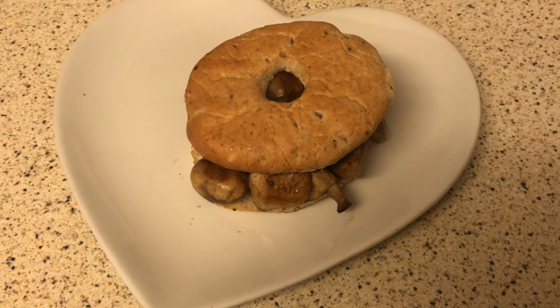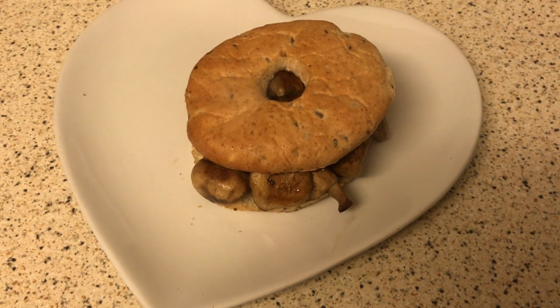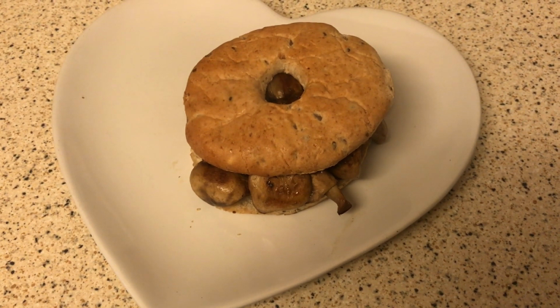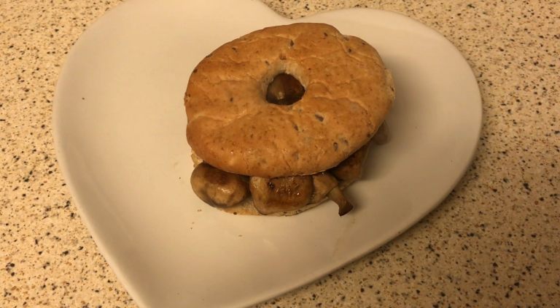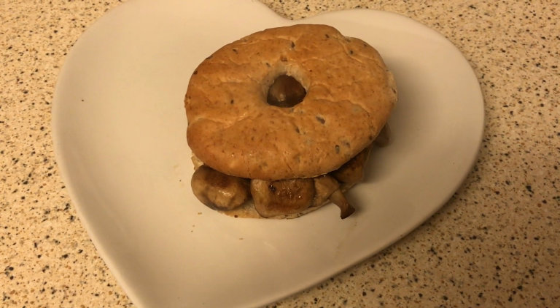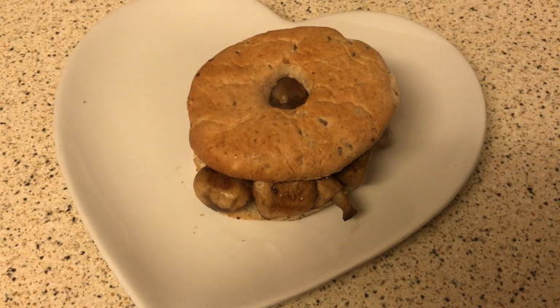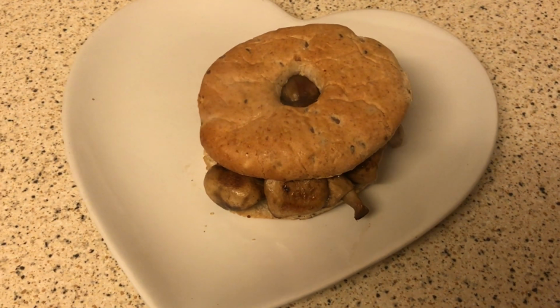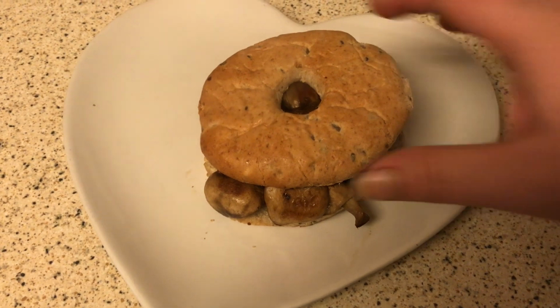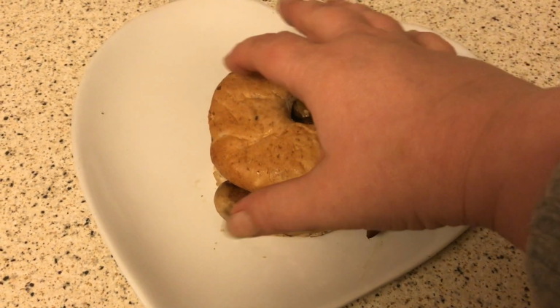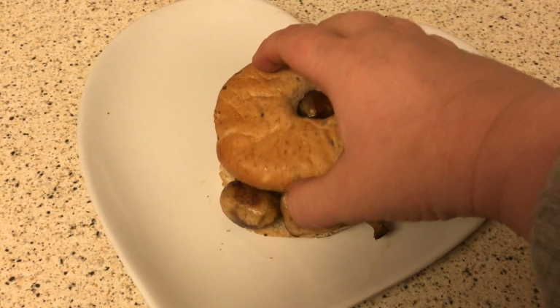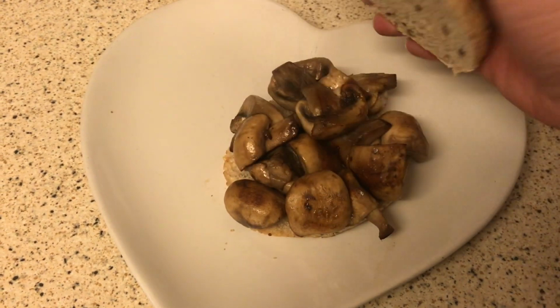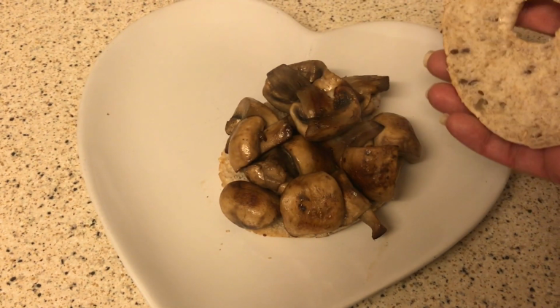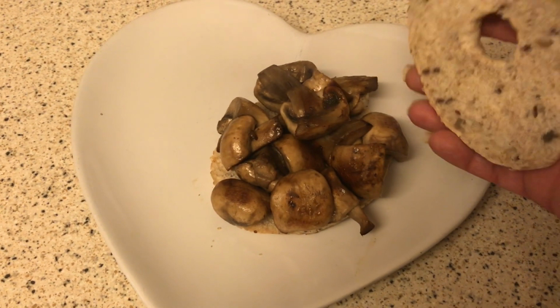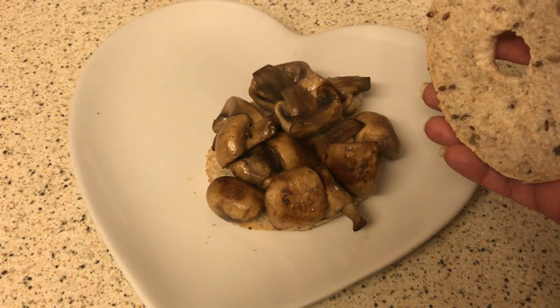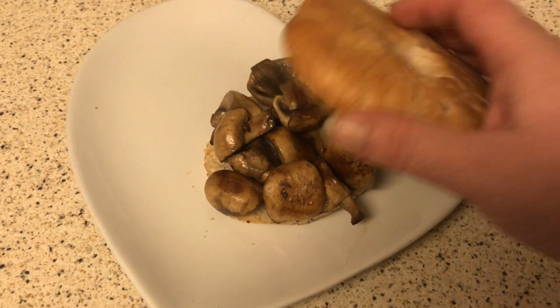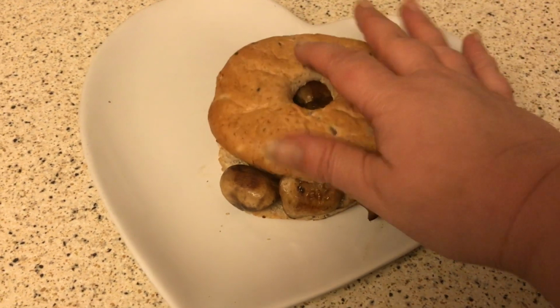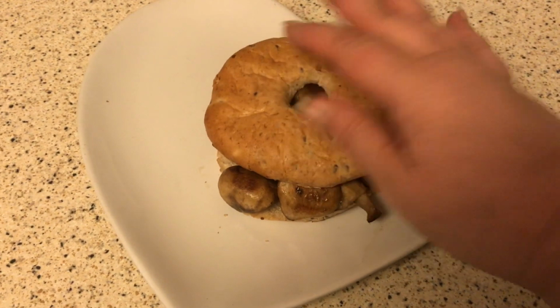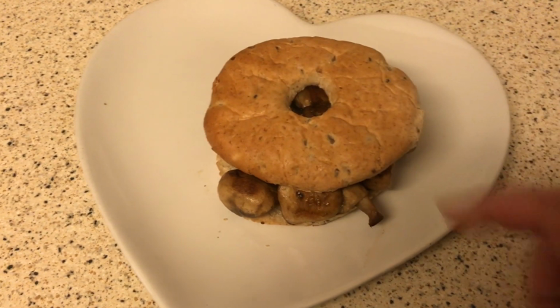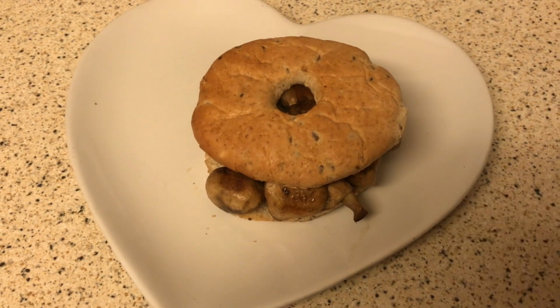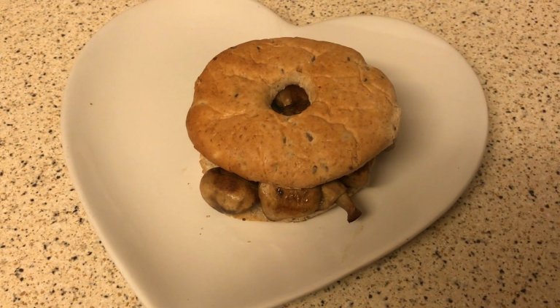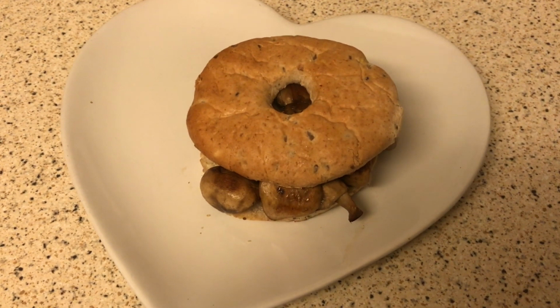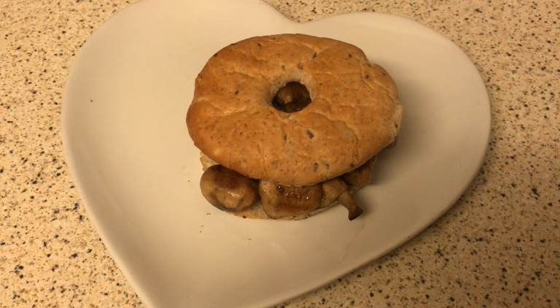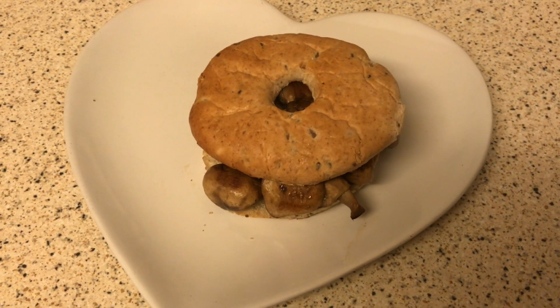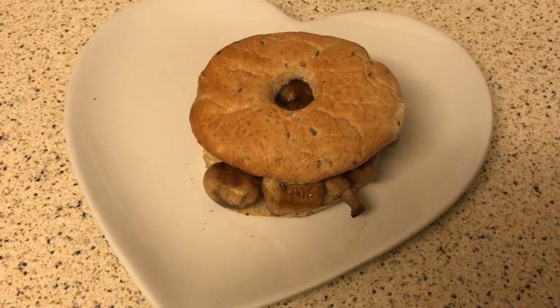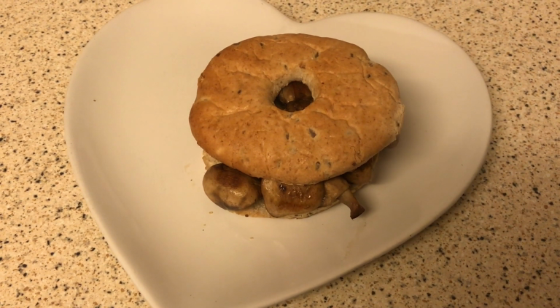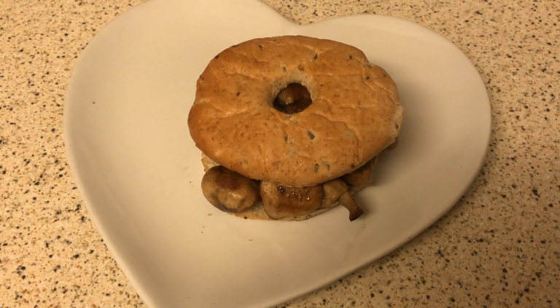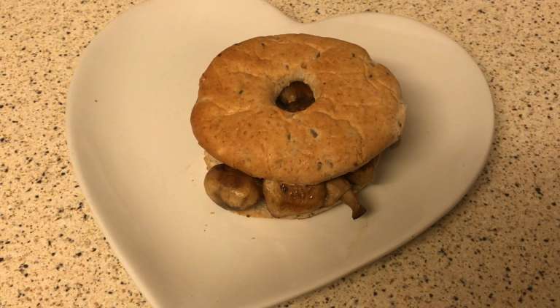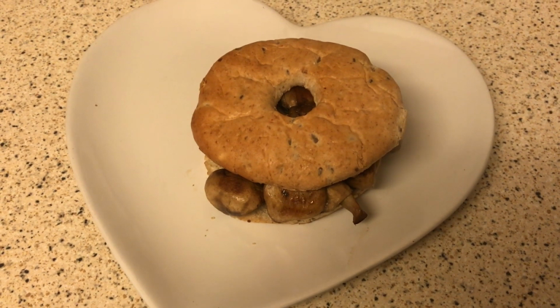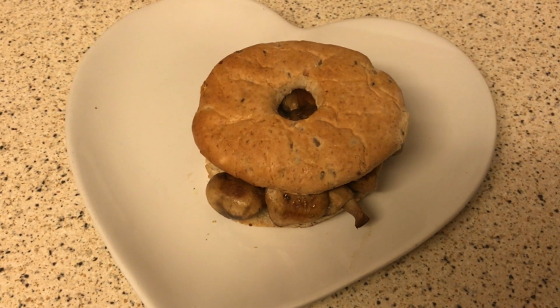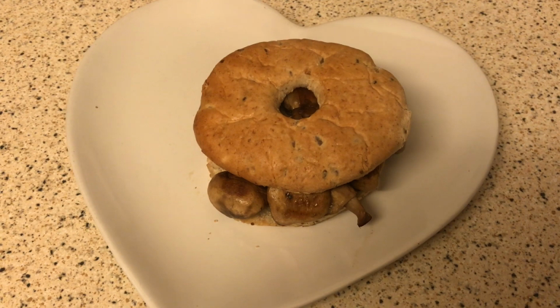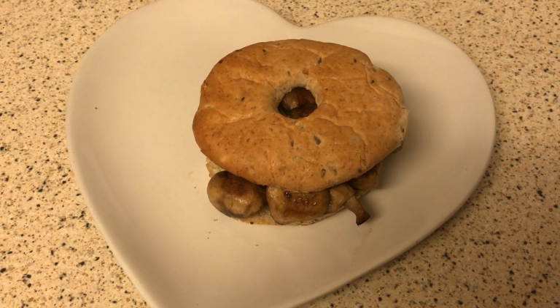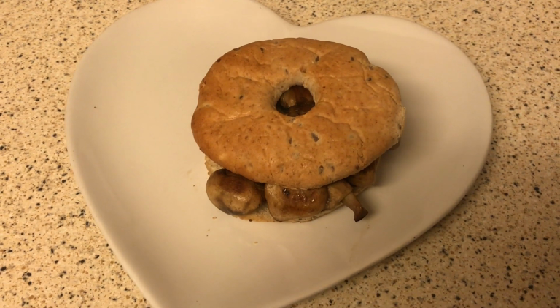Good morning and welcome to another what I eat in a day. For breakfast this morning I've just got a mushroom bagel — it's one of the bagel thins, which I'm having as my healthy B, and the mushrooms are speed, so I'll see you when I have some lunch.